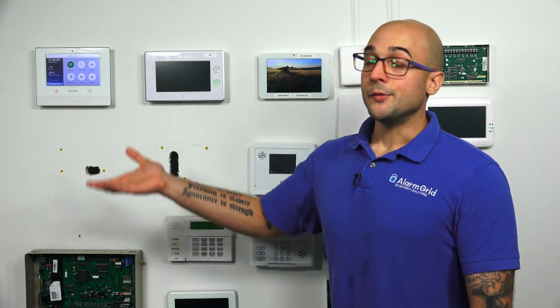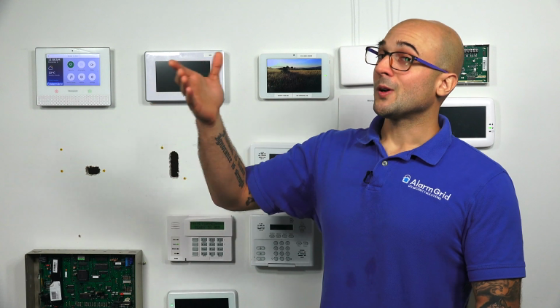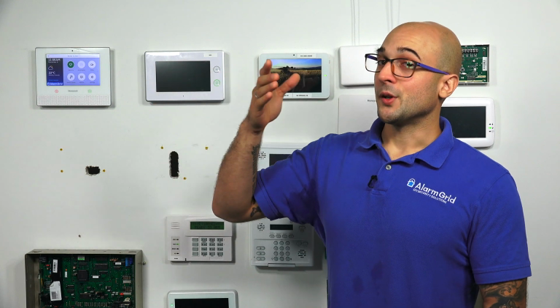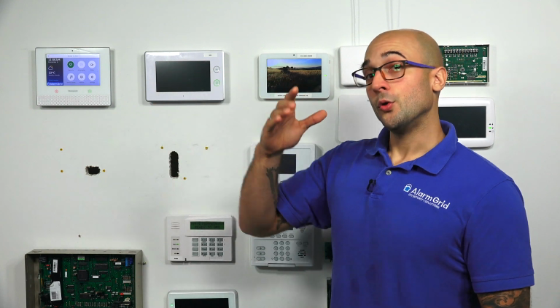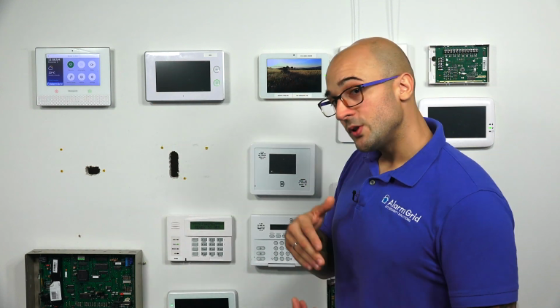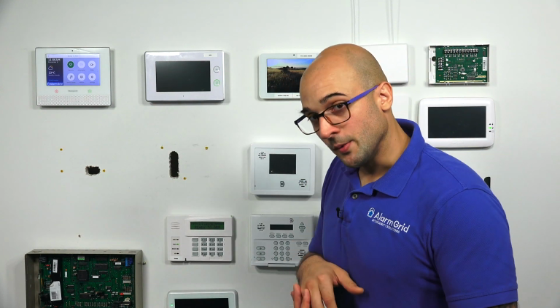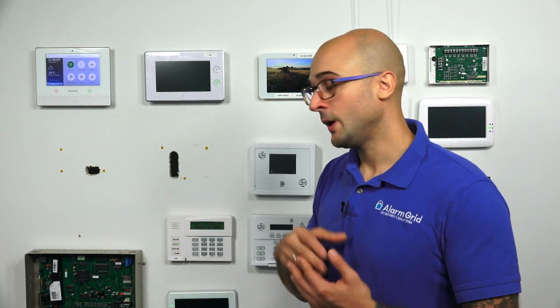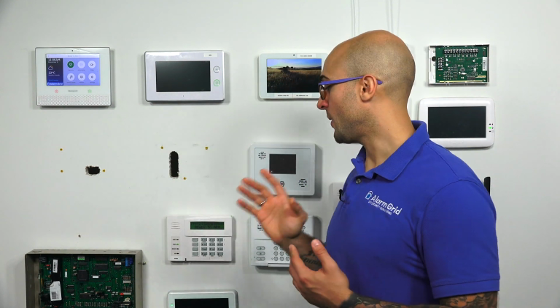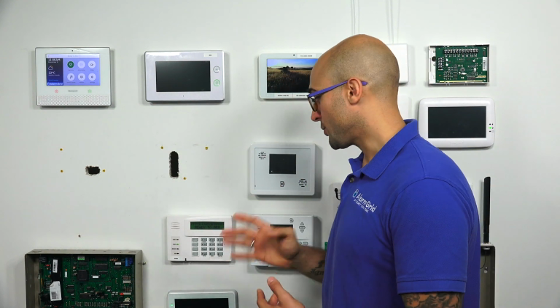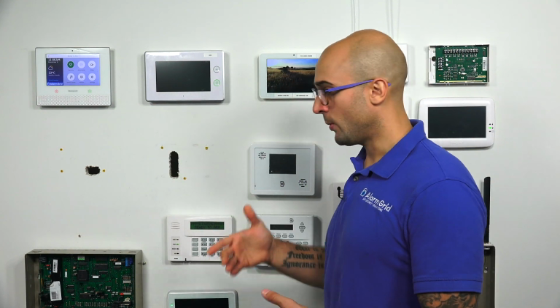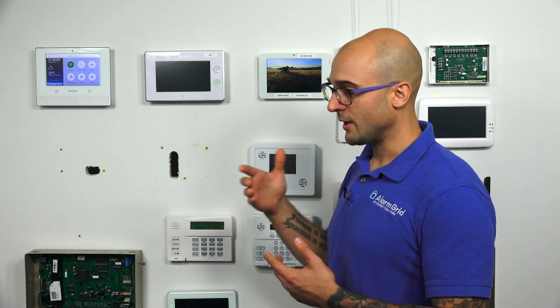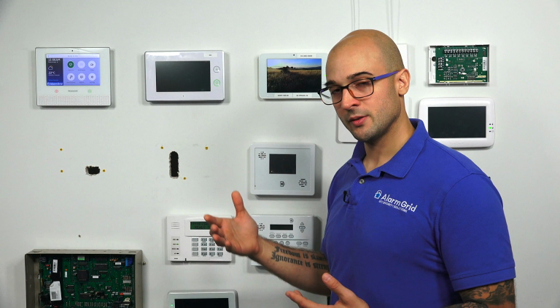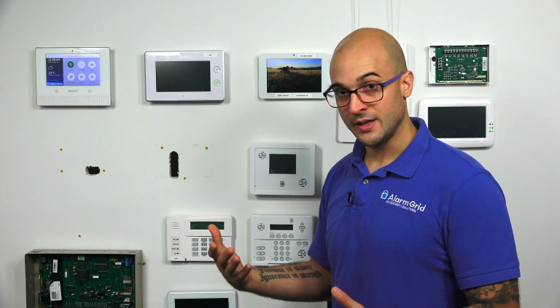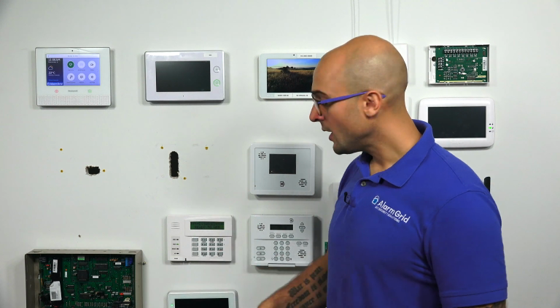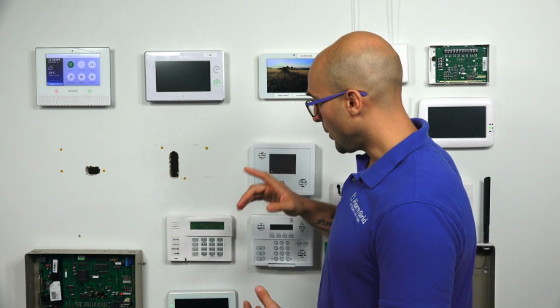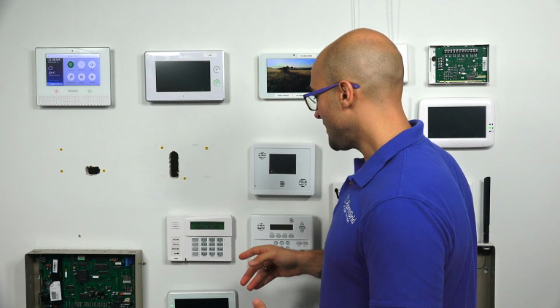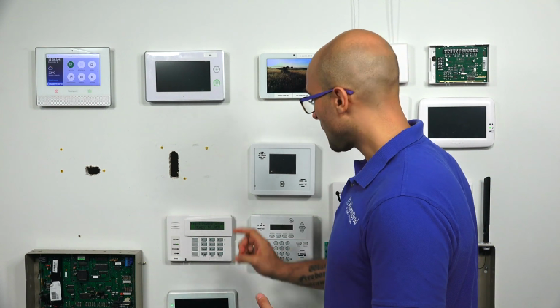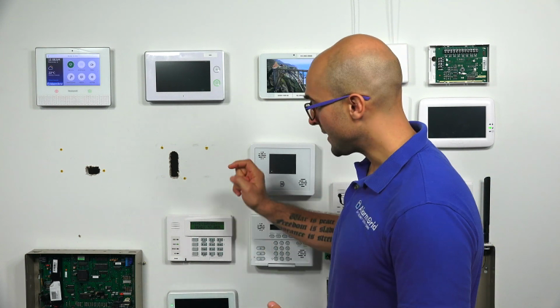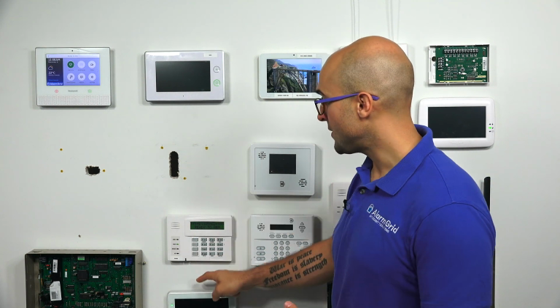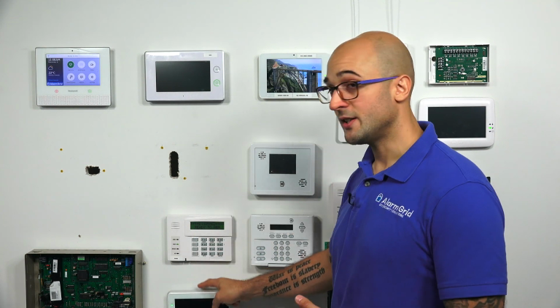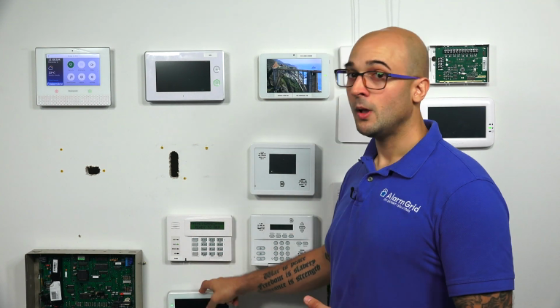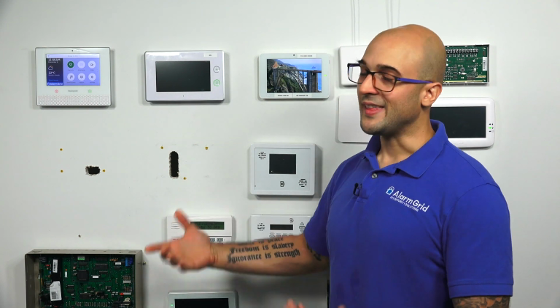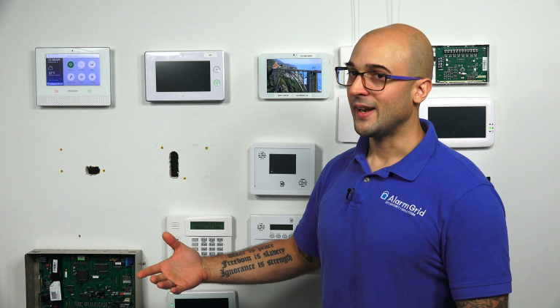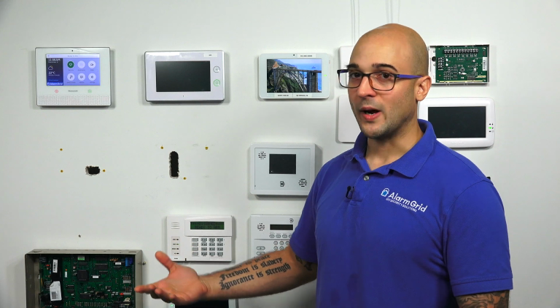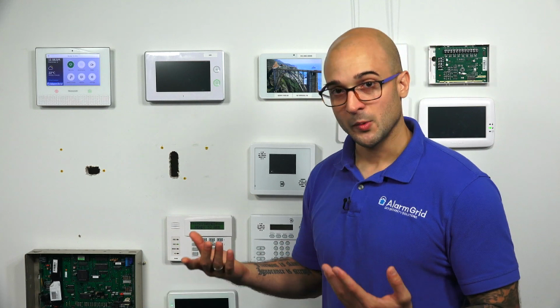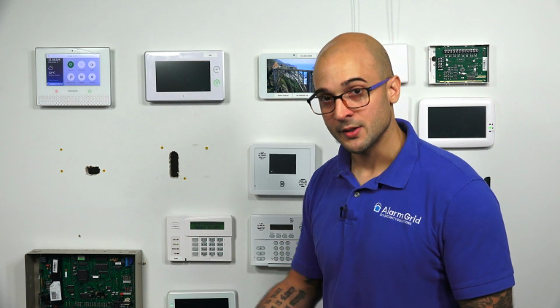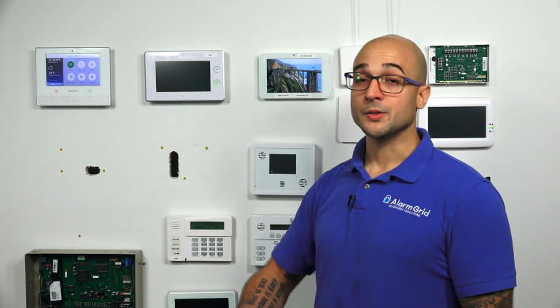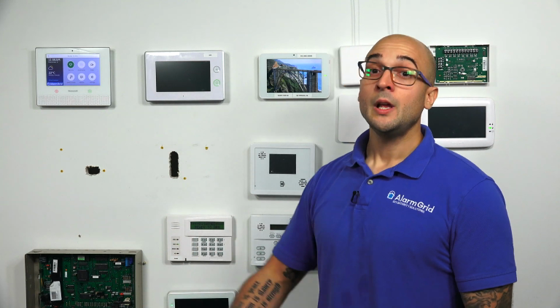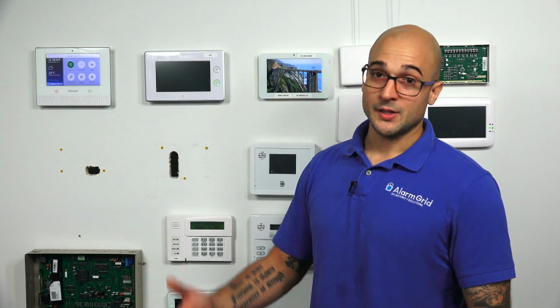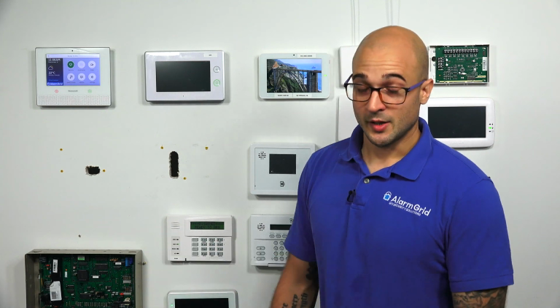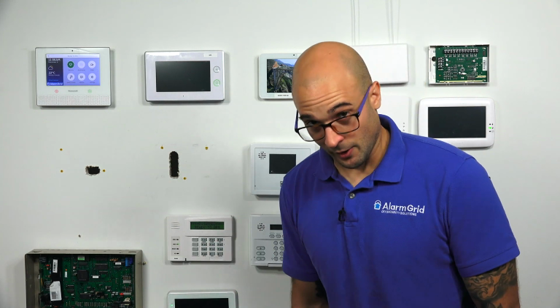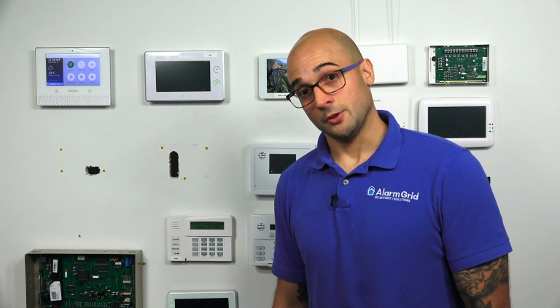If you're in the market for building a whole new system, you're going to want to make sure that when you're setting up your system devices, that you're not mistakenly purchasing a 6290W thinking that it has wireless capabilities — because it won't, and you'll get stuck and probably get a little frustrated.